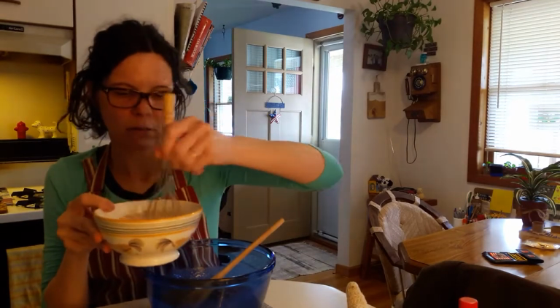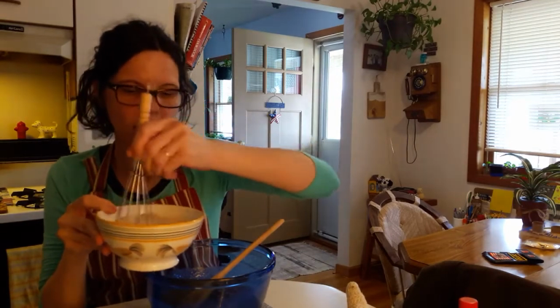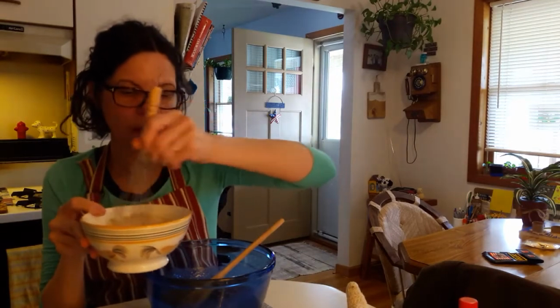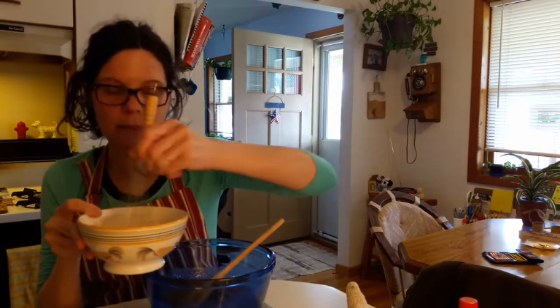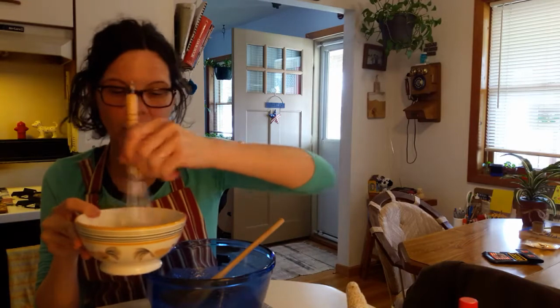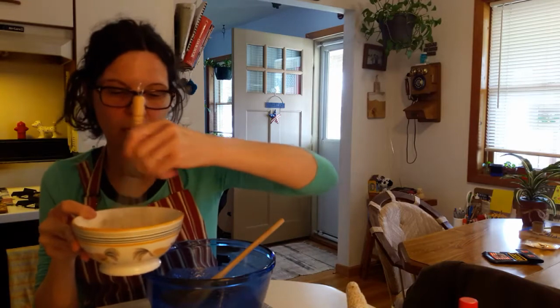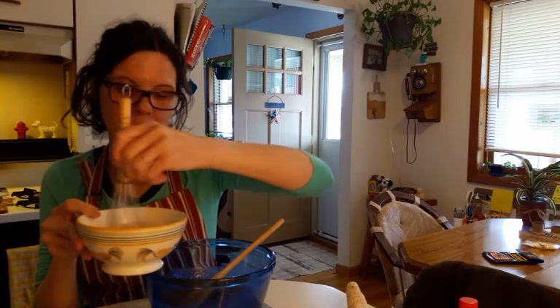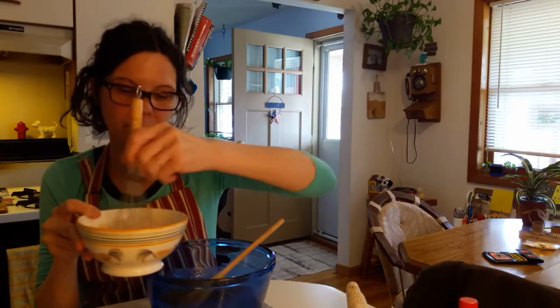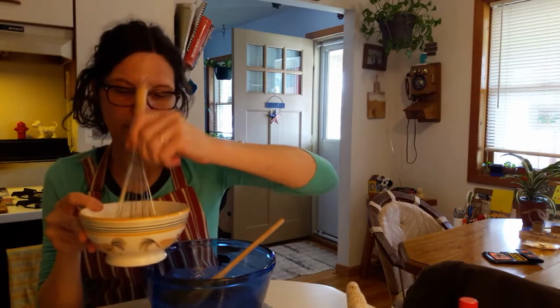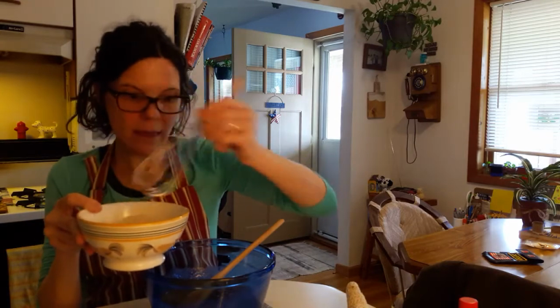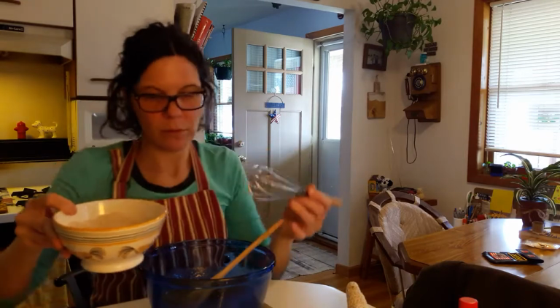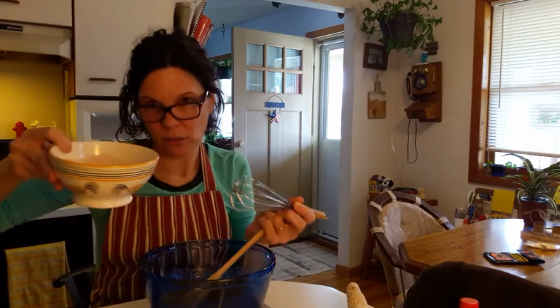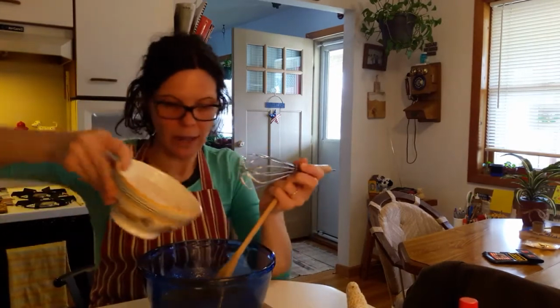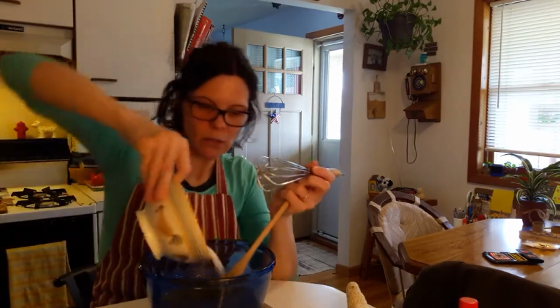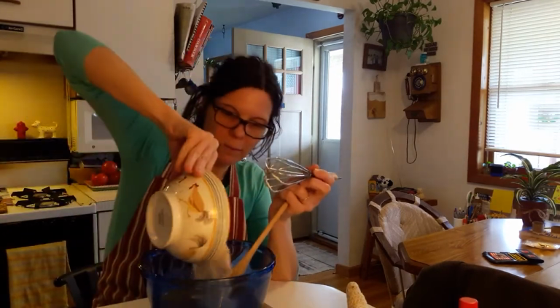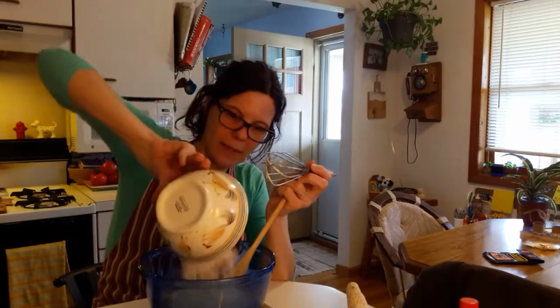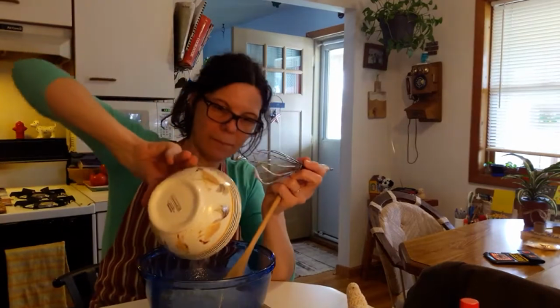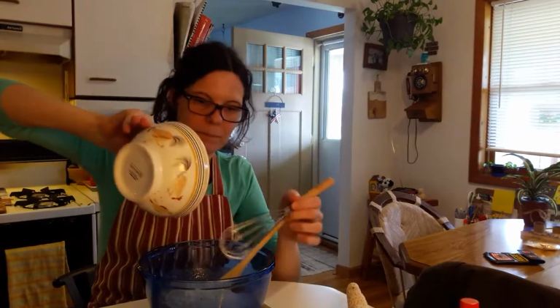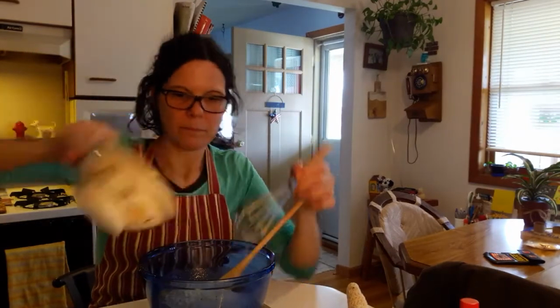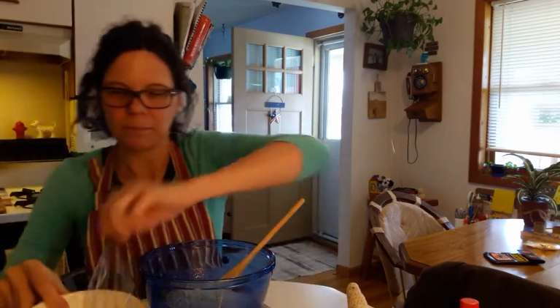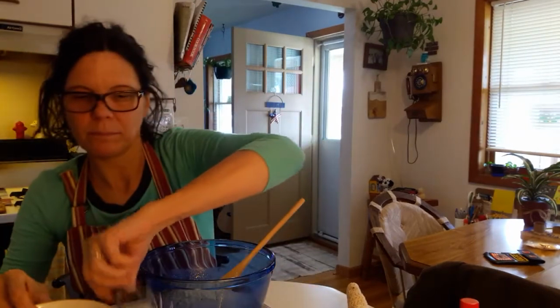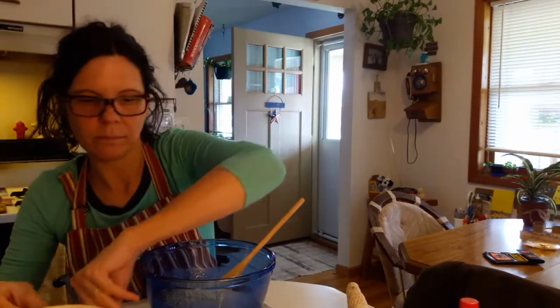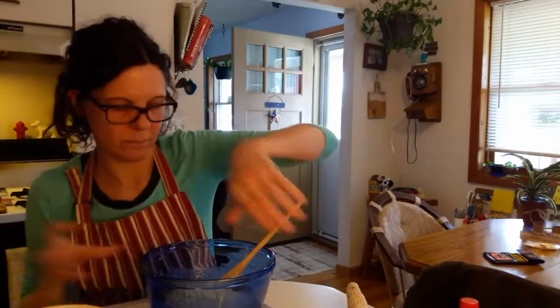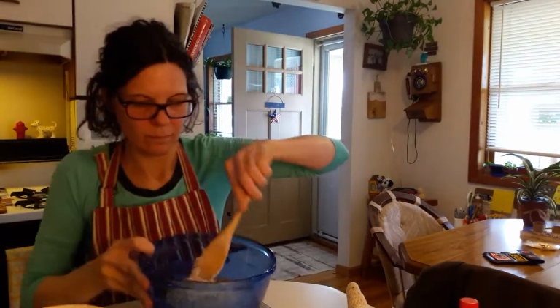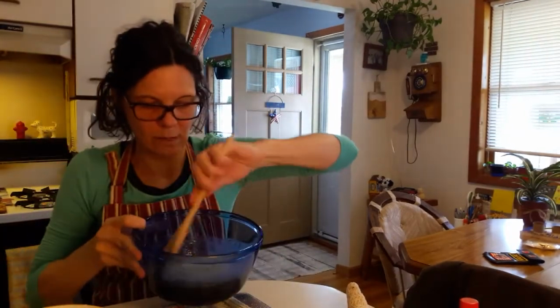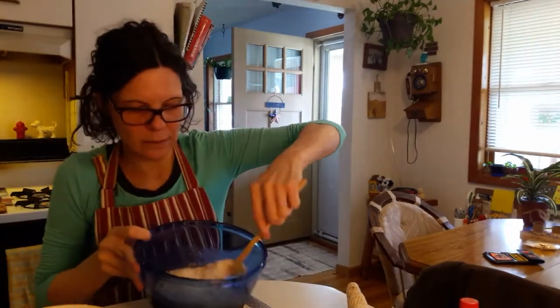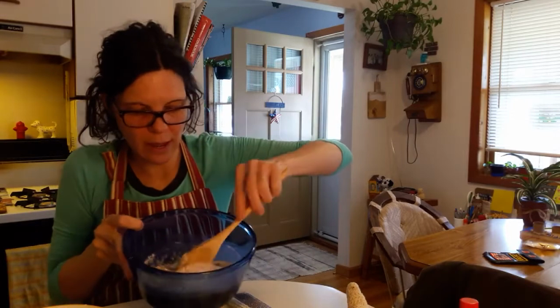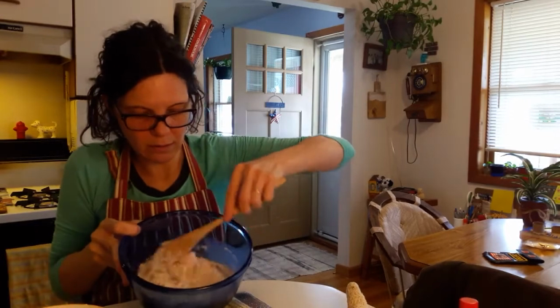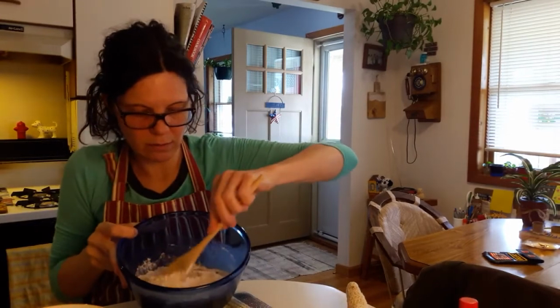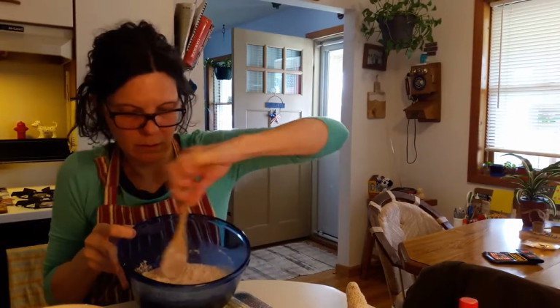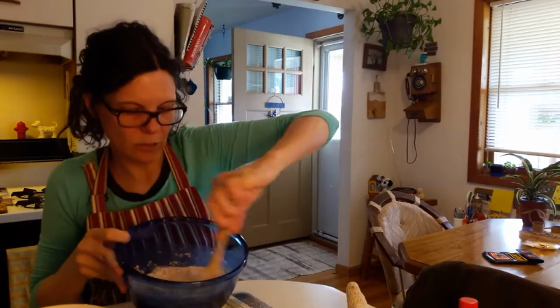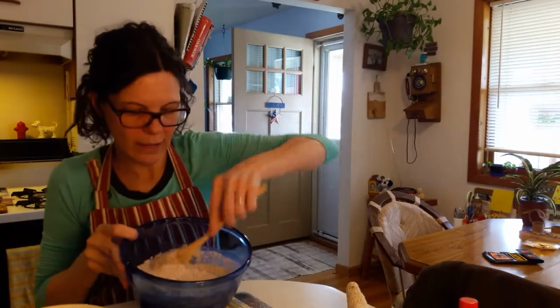And then the wet ingredients together. Then put the dry into the wet like that. Mix the dry into the wet.